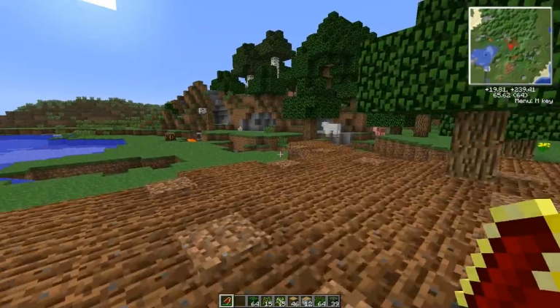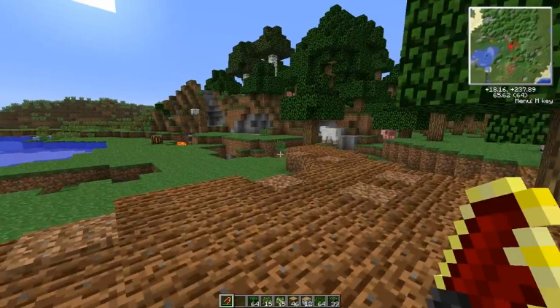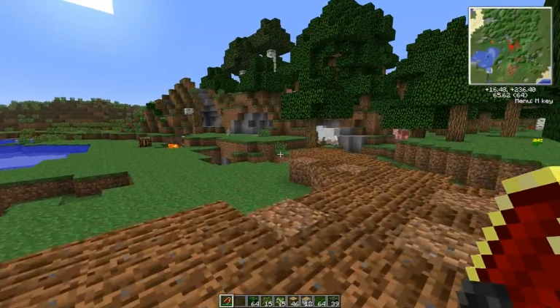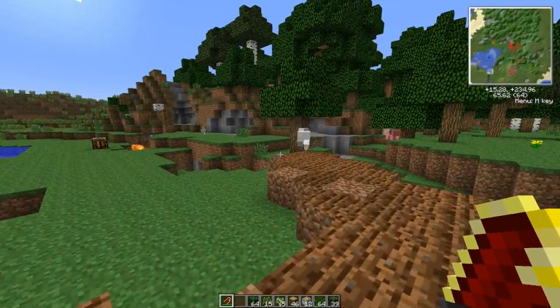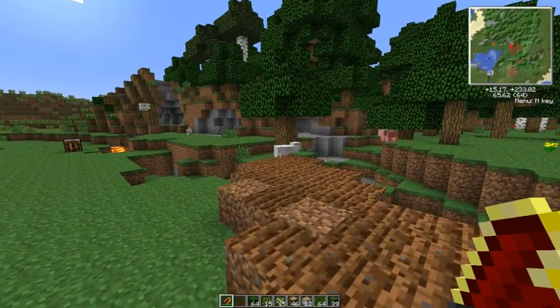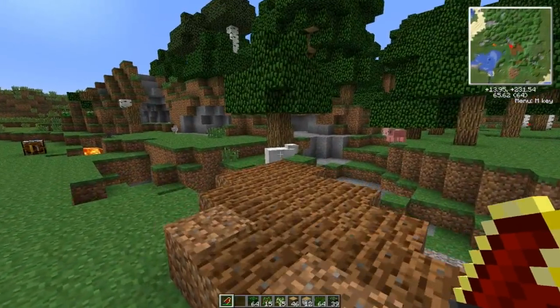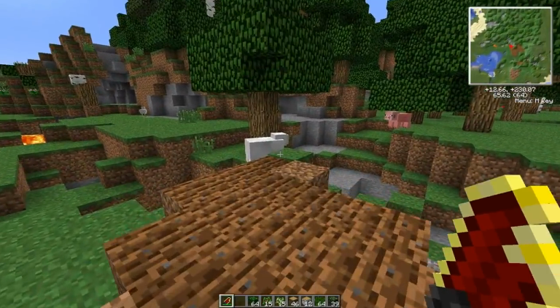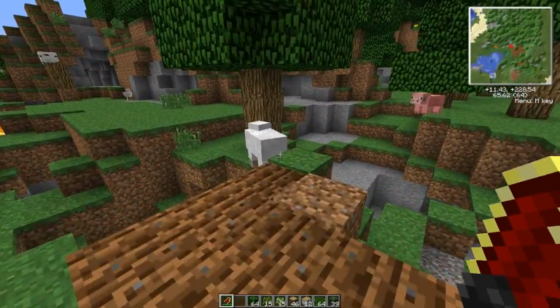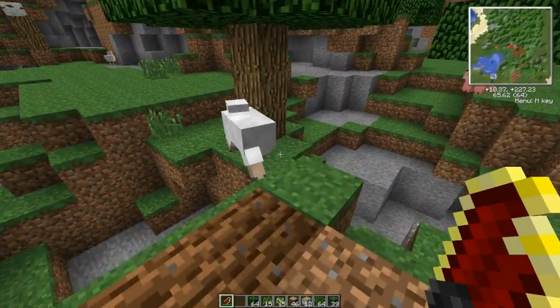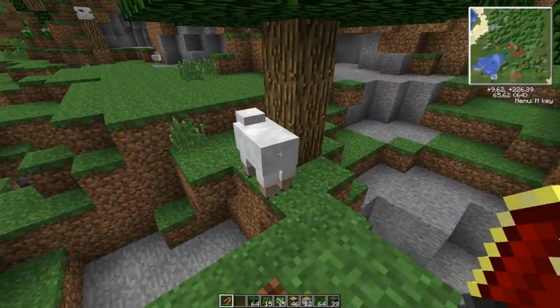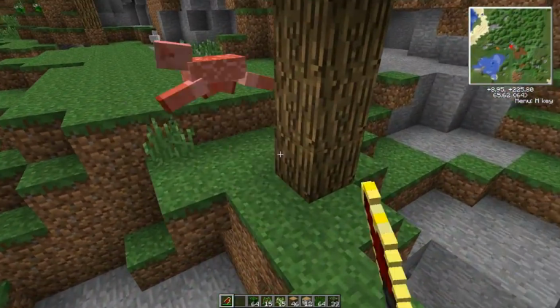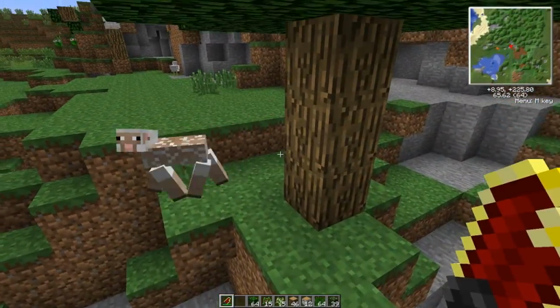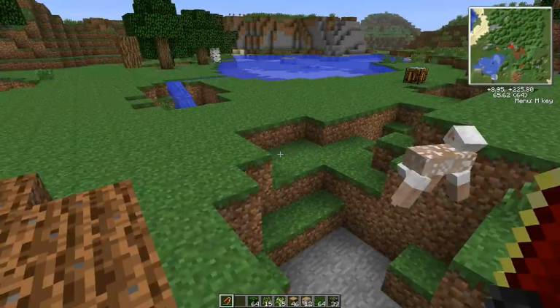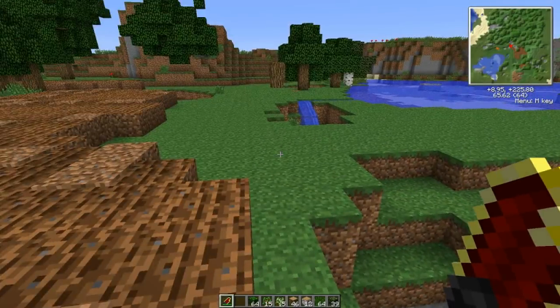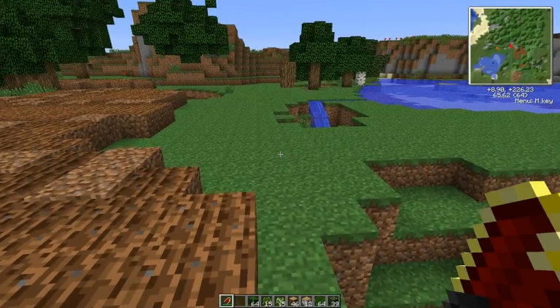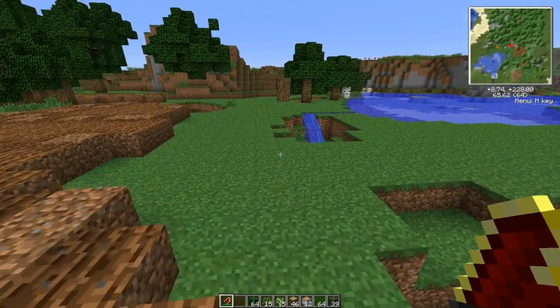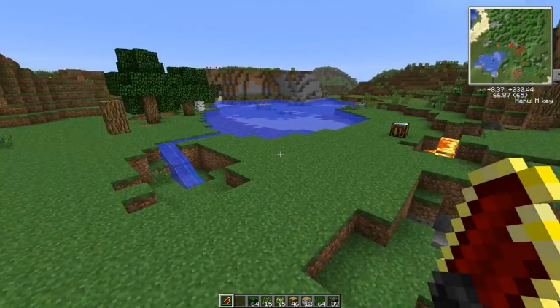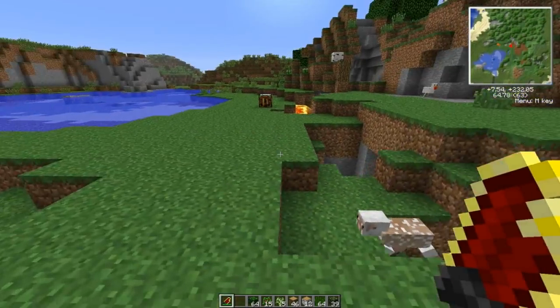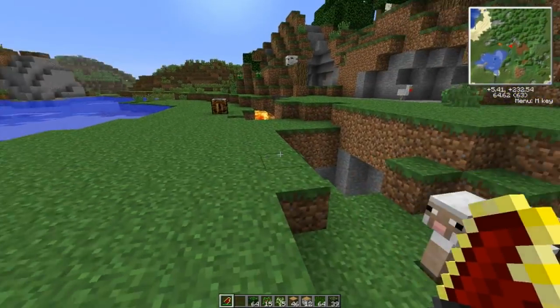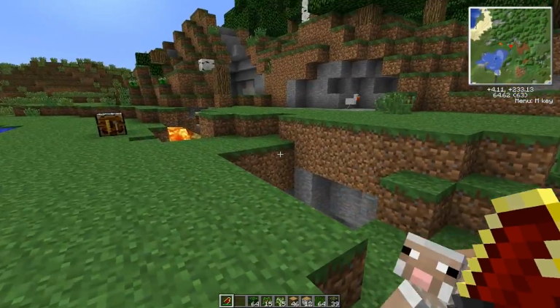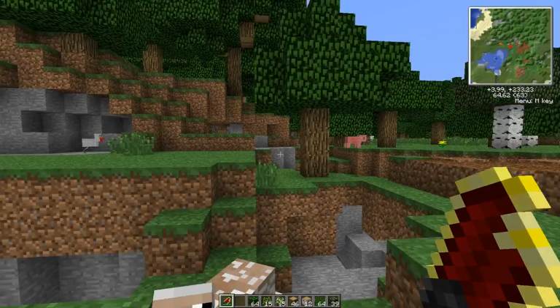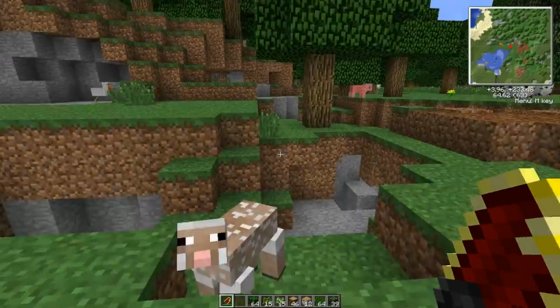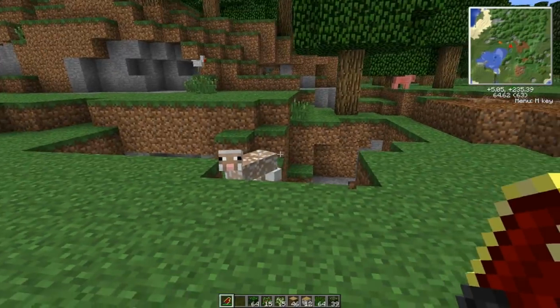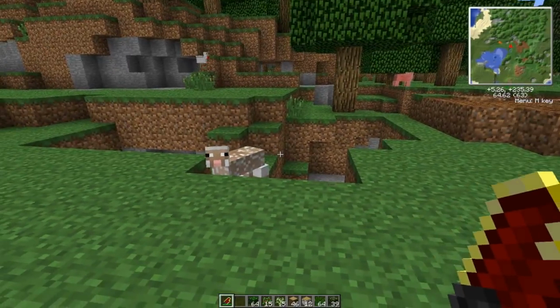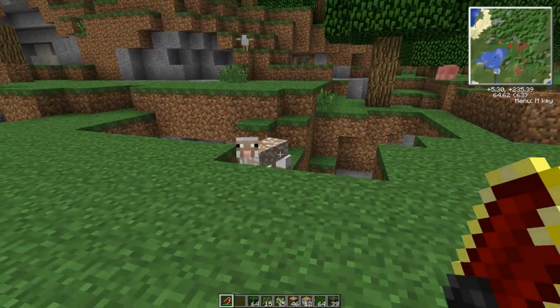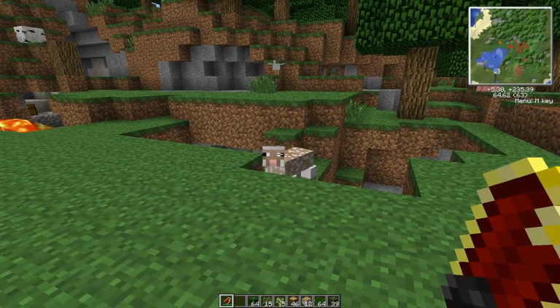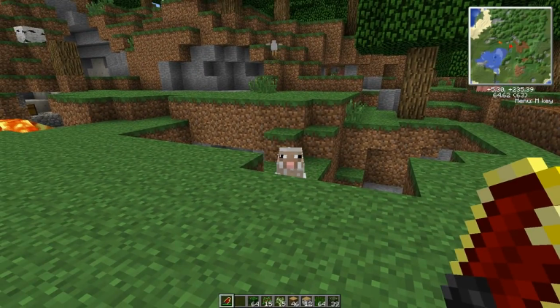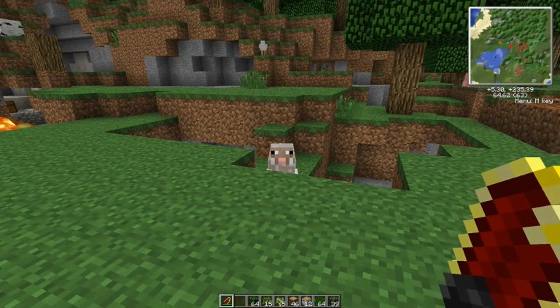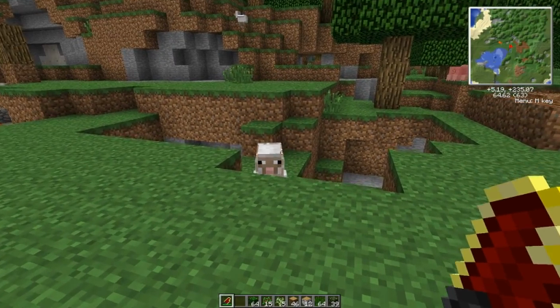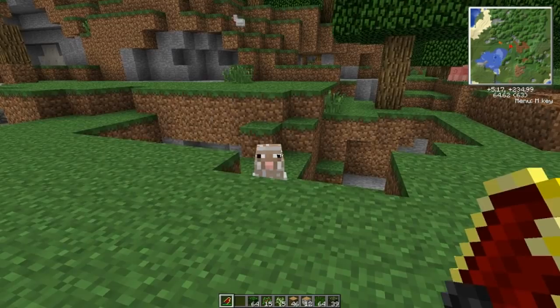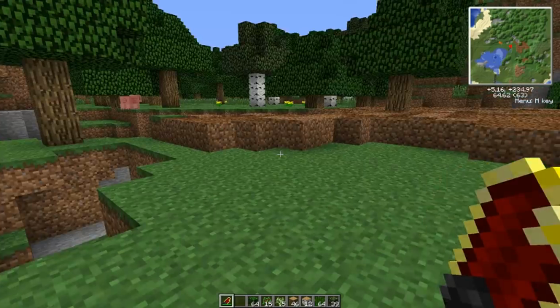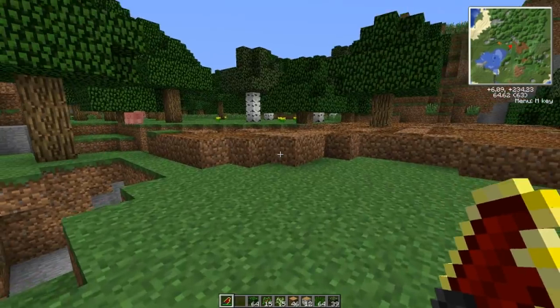Or, you can run up to the sheep and left-click him, and it will get his wool for you. It will not clone him, so it doesn't do what the red matter shears used to do.